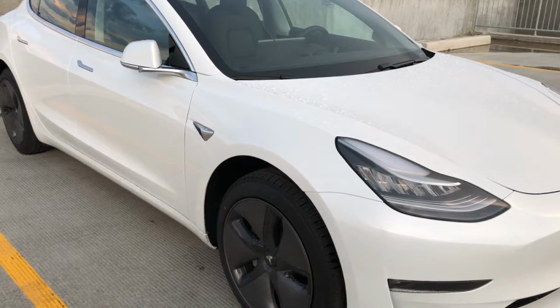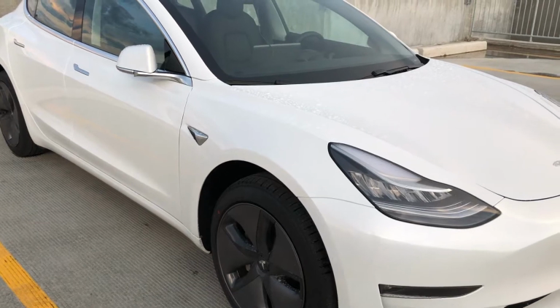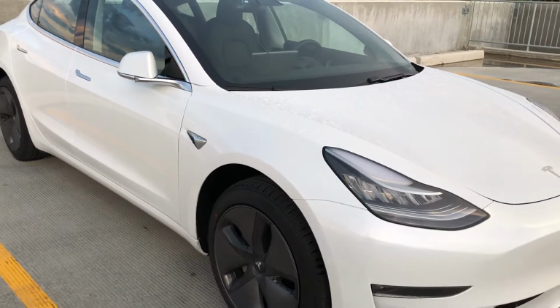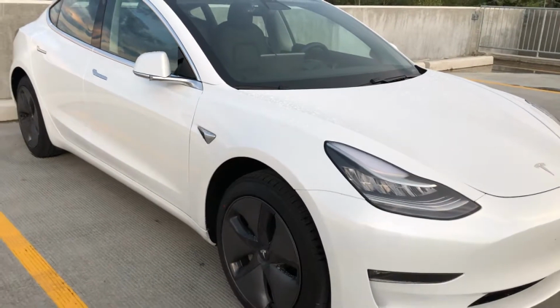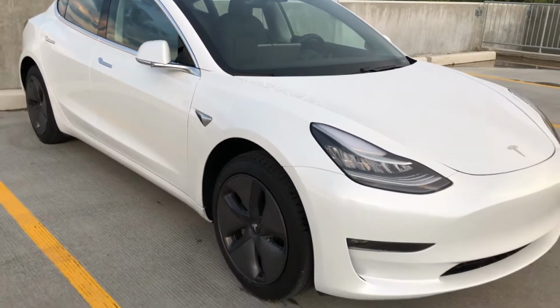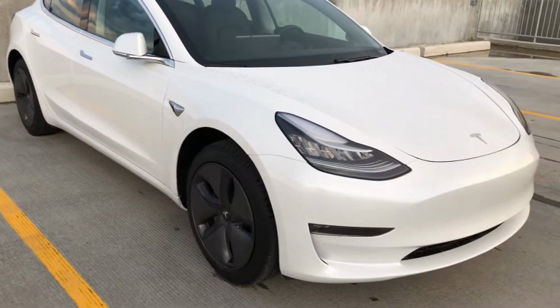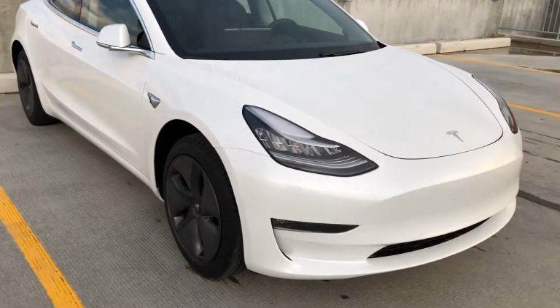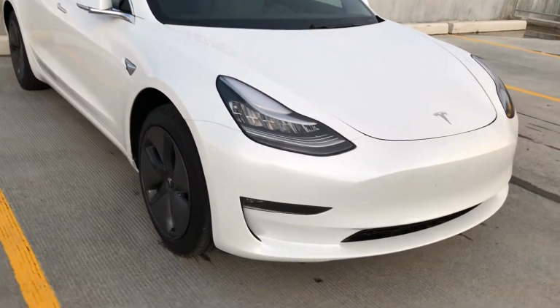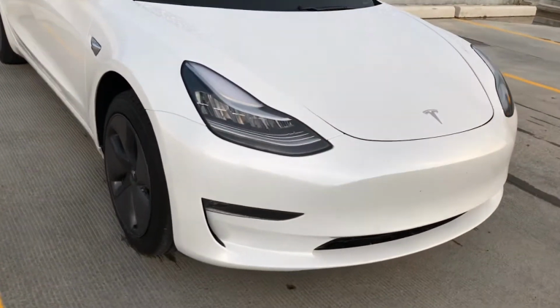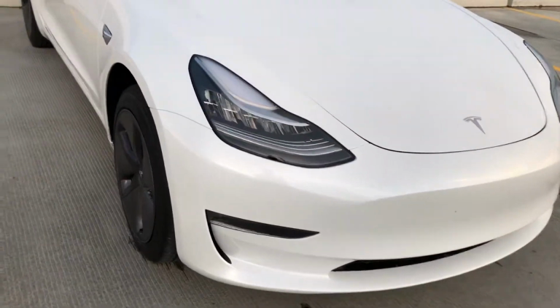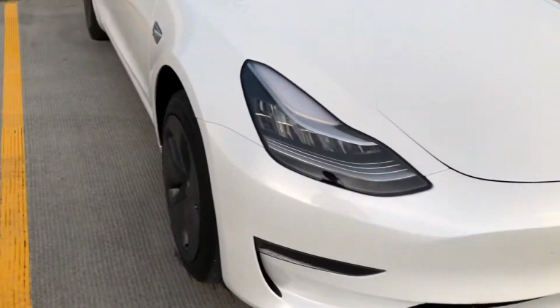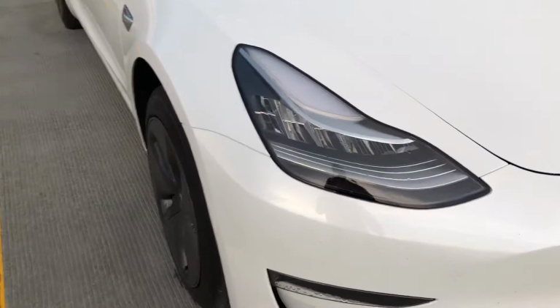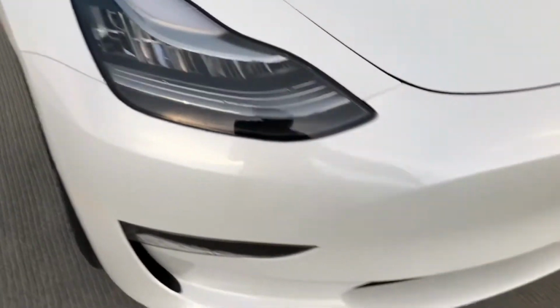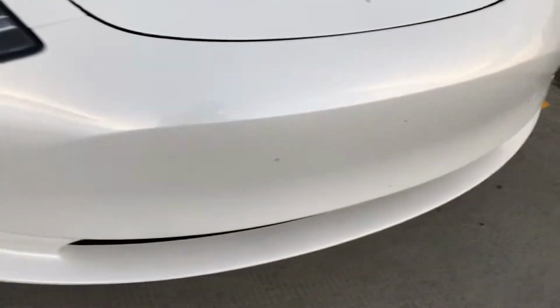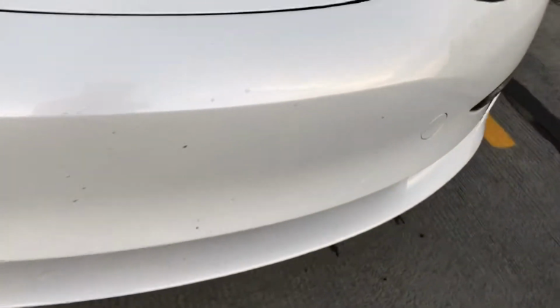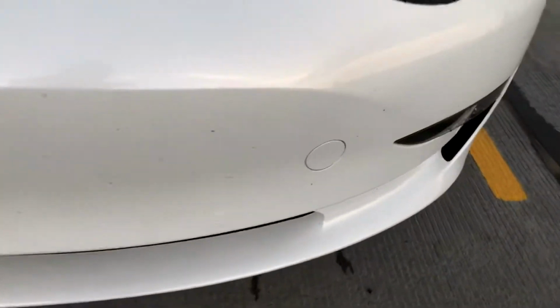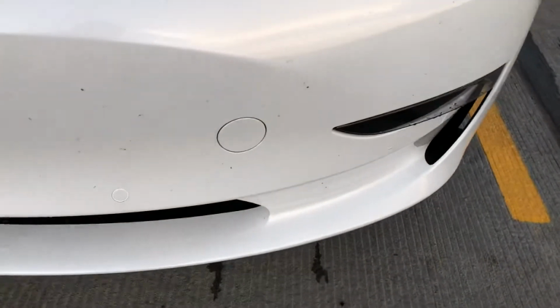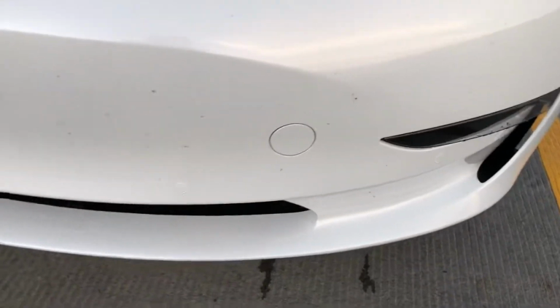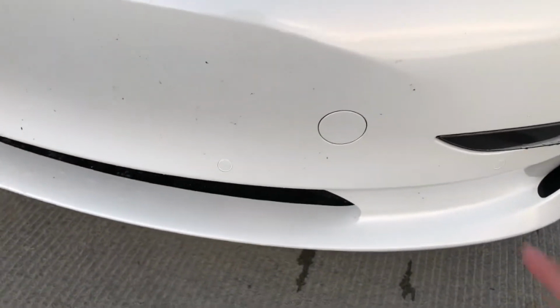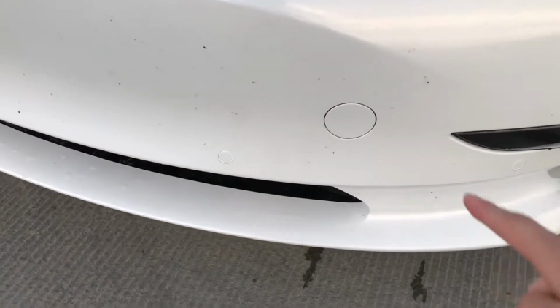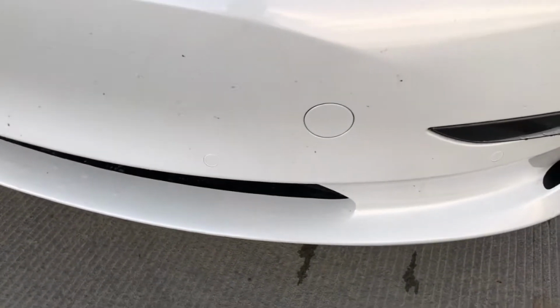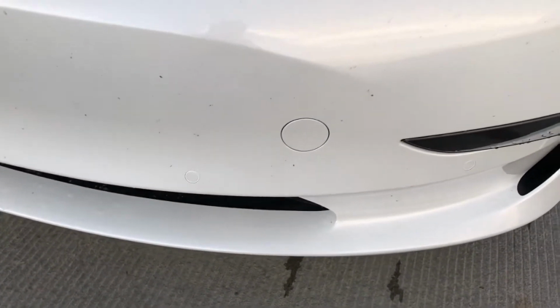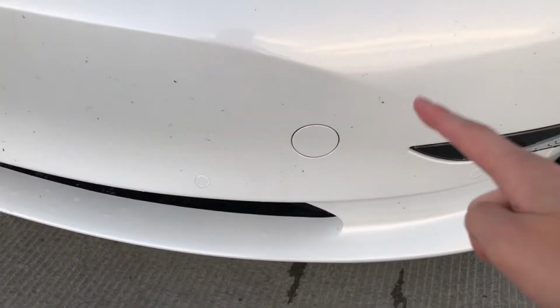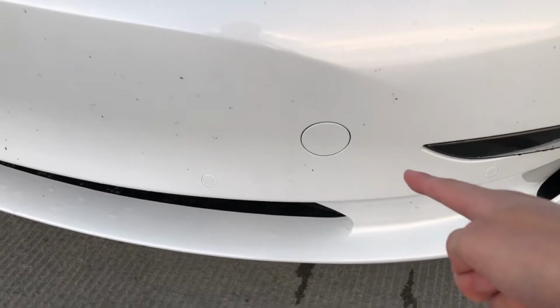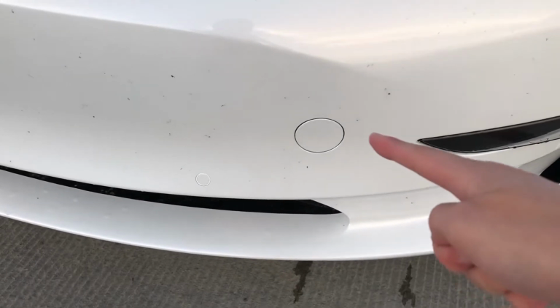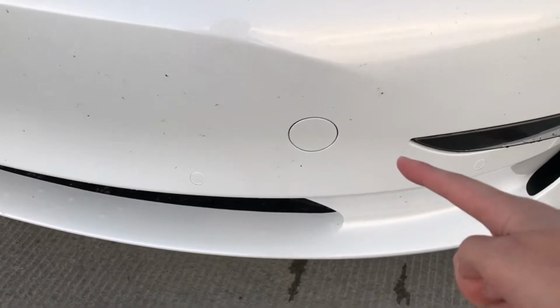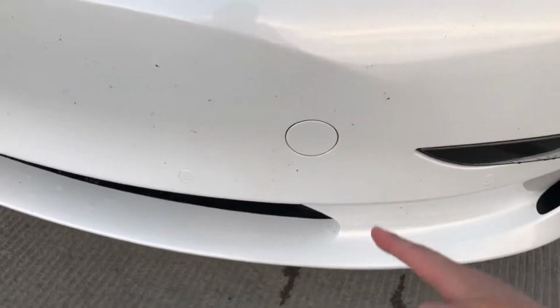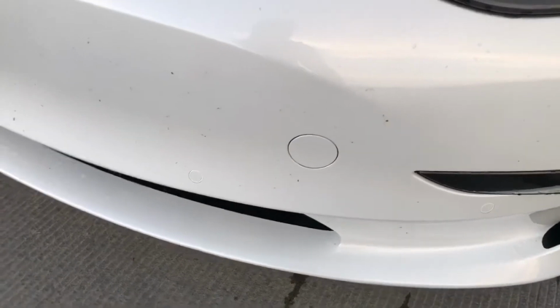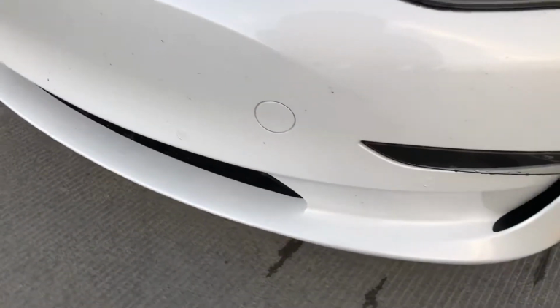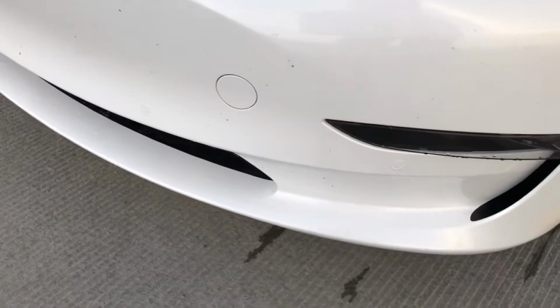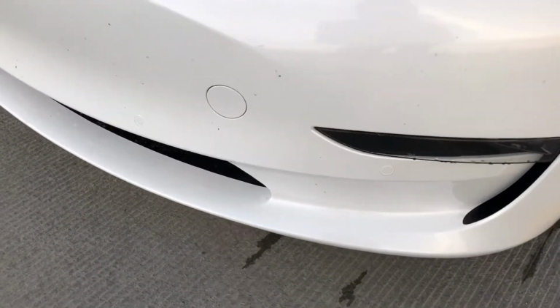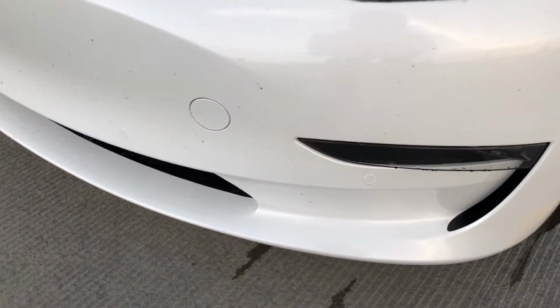So look at the sensors and cameras on the Model 3. There is a large one — there's actually a radar for advanced autopilot features, one big one right there — and there are 12 ultrasonic sensors.